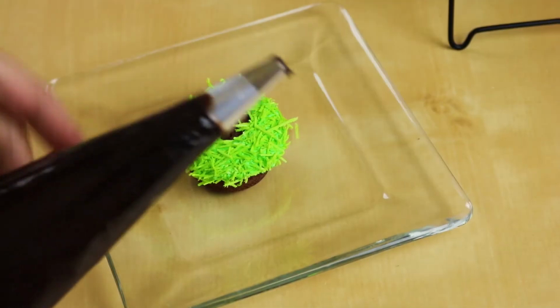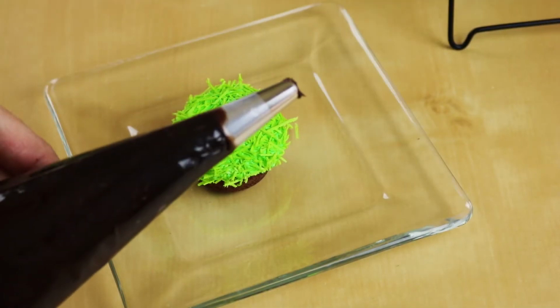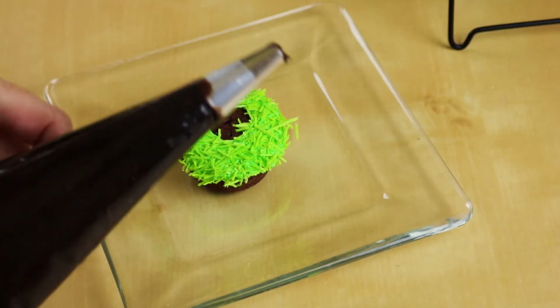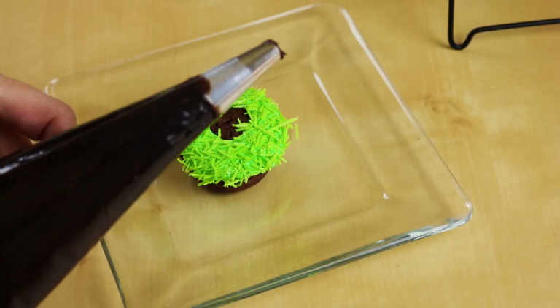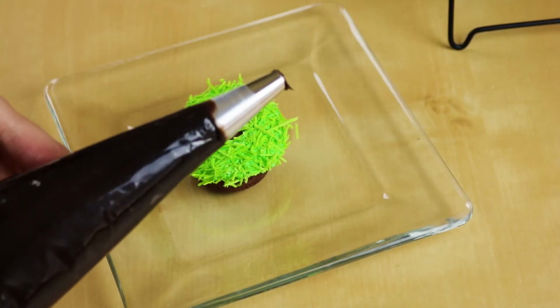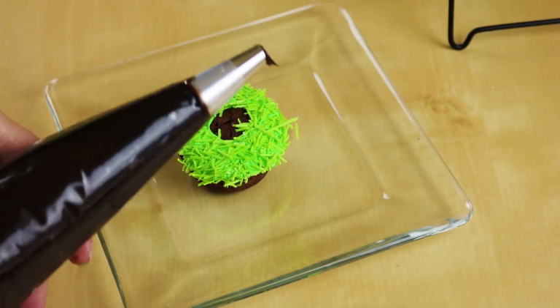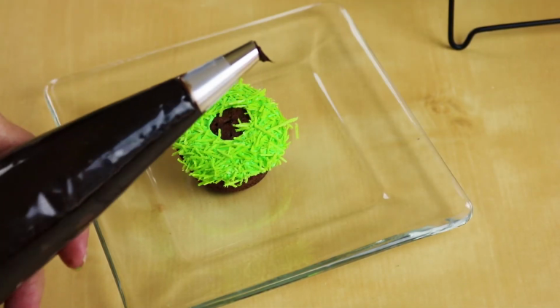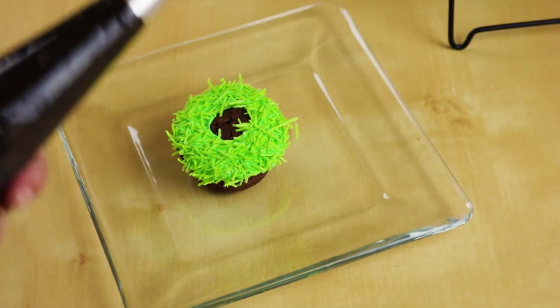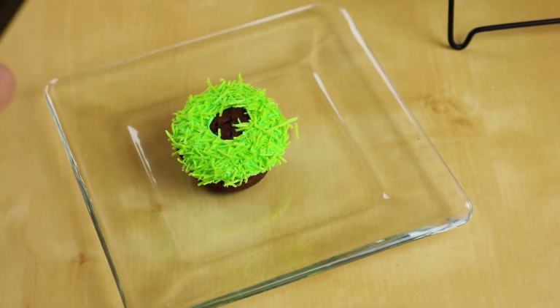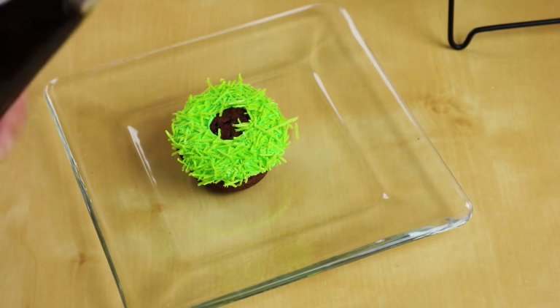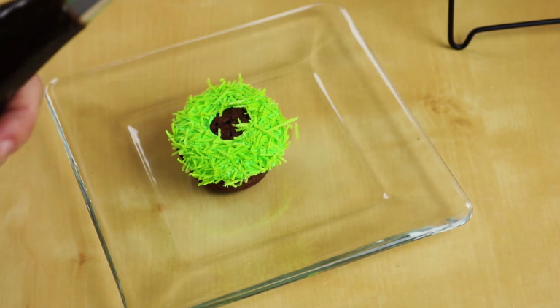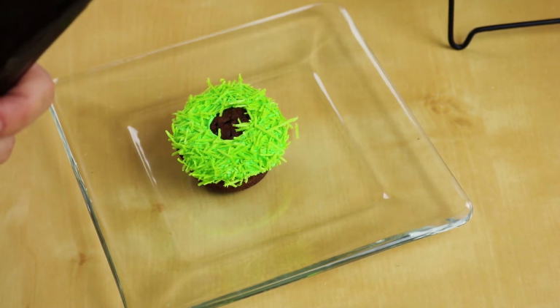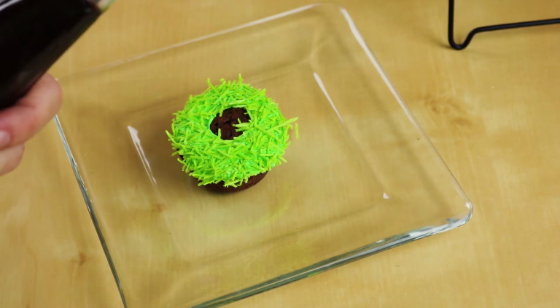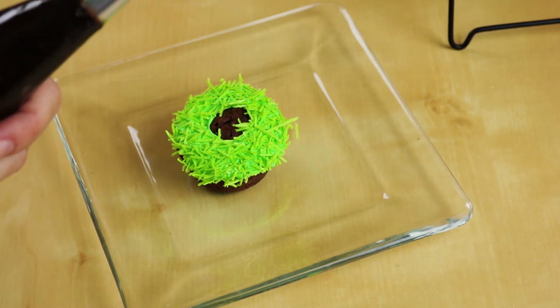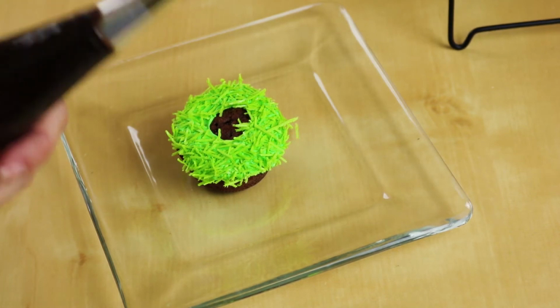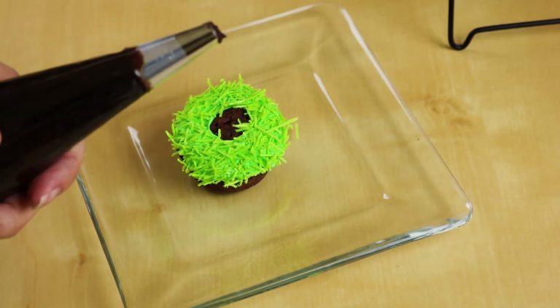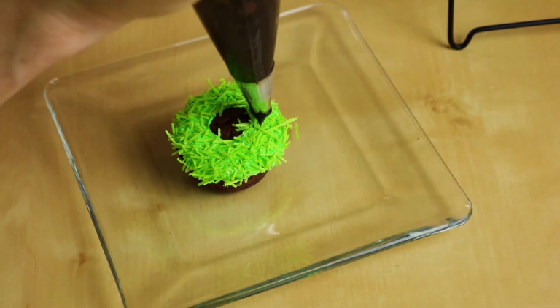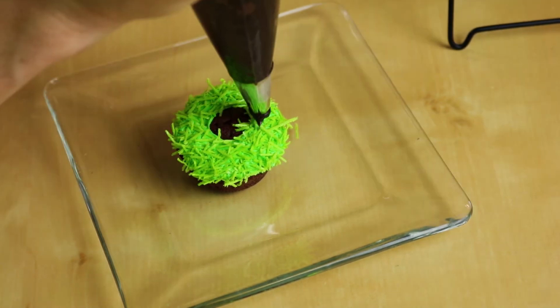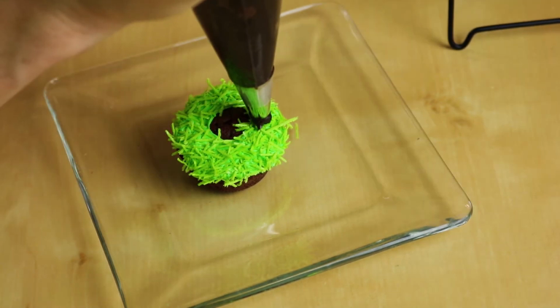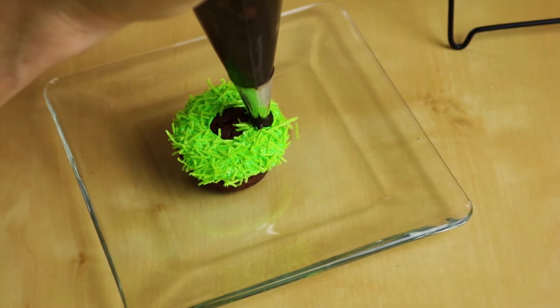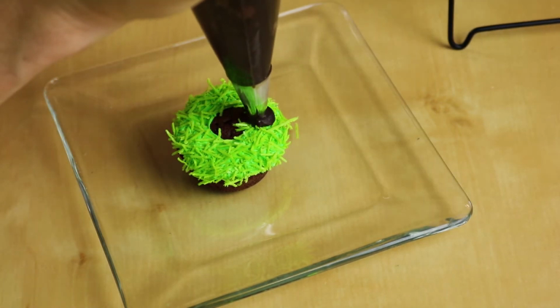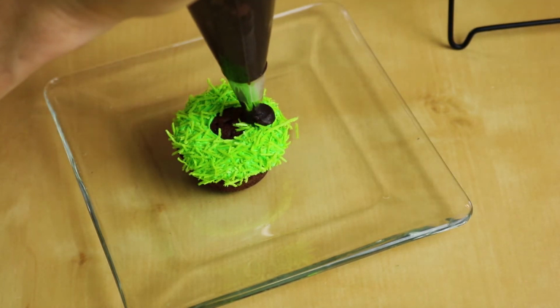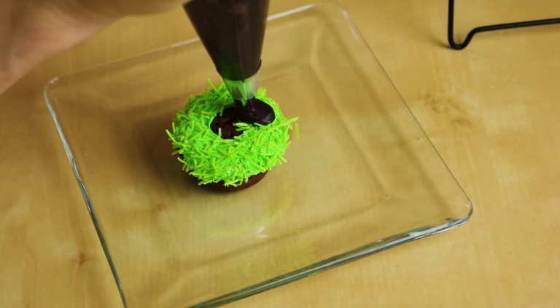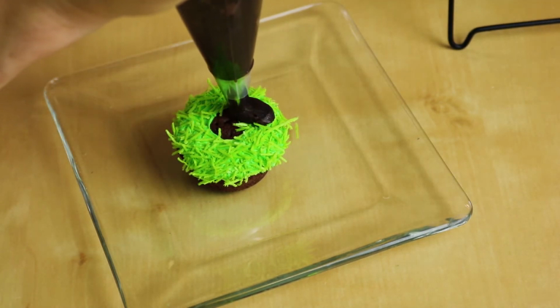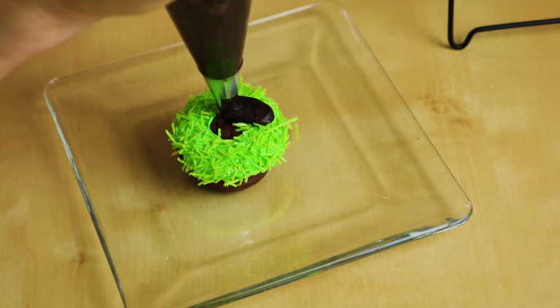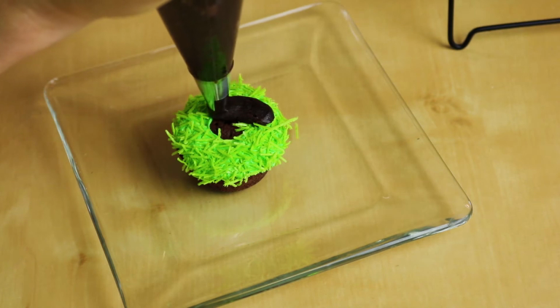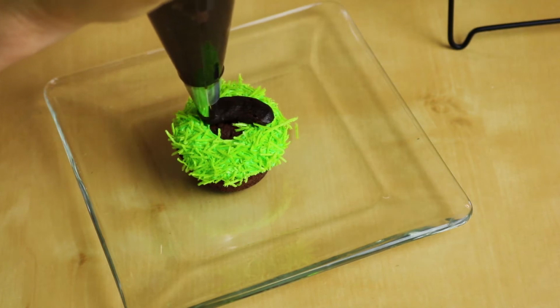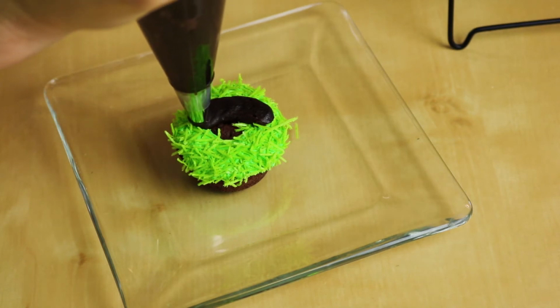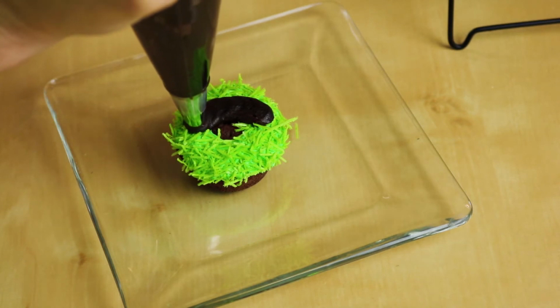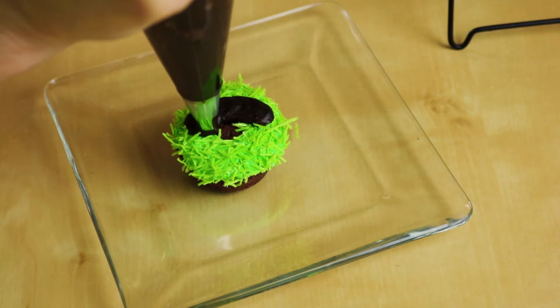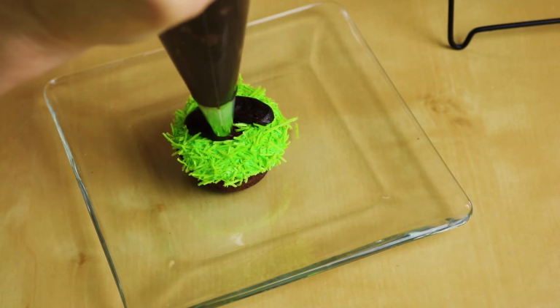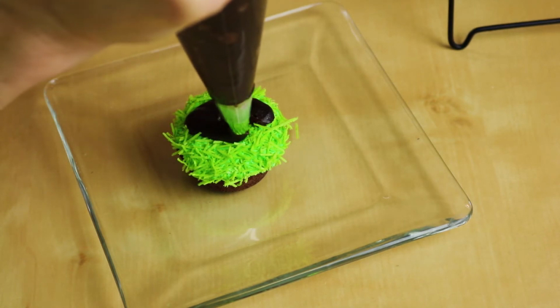Now I have some chocolate icing I bagged up. I threw it in a bag with a tip number 12, which is the nice big round one. And we're just going to pipe on little footballs. Some of them look a little hokey but you get the point. Very cute.